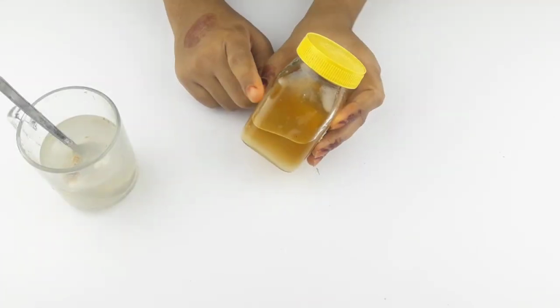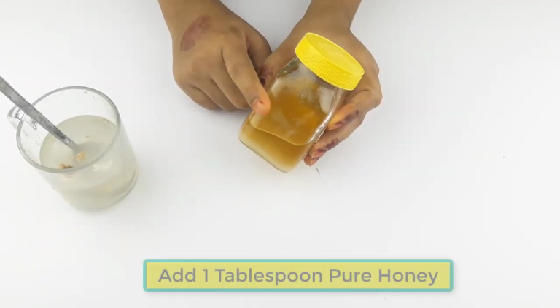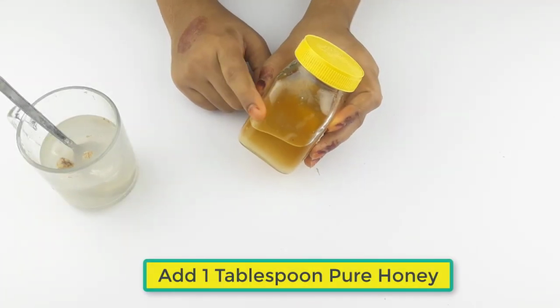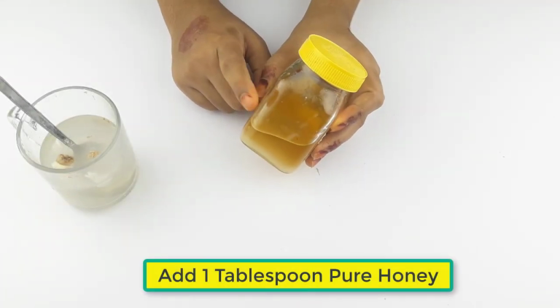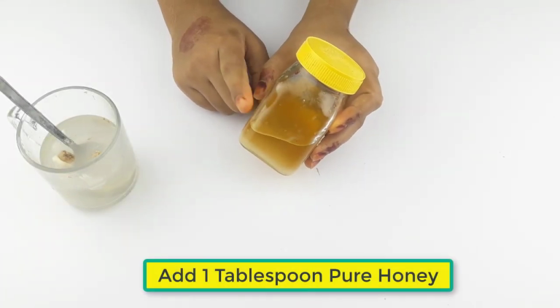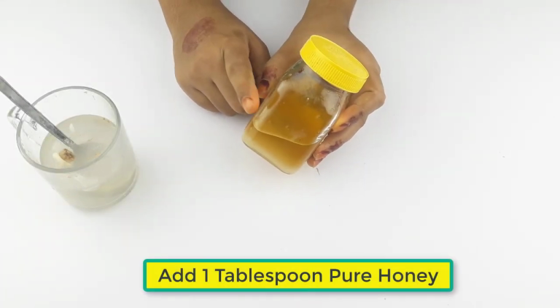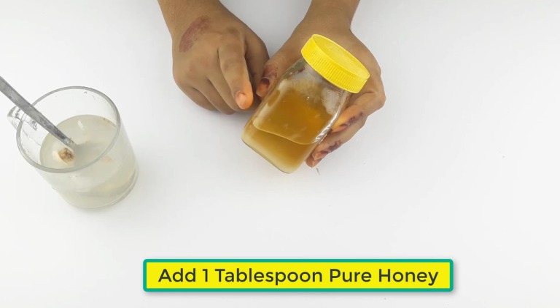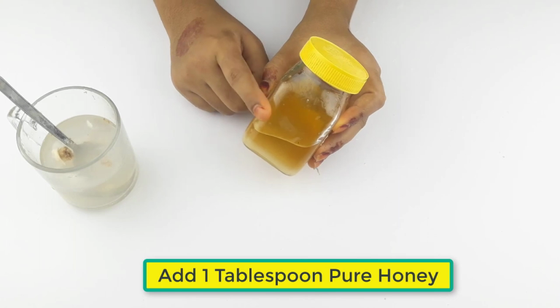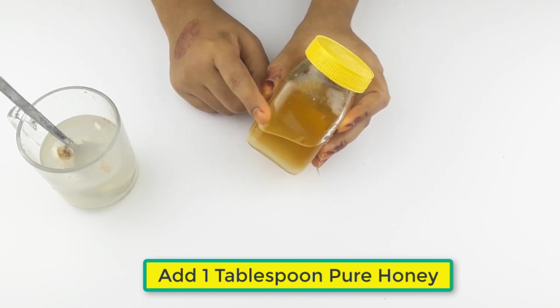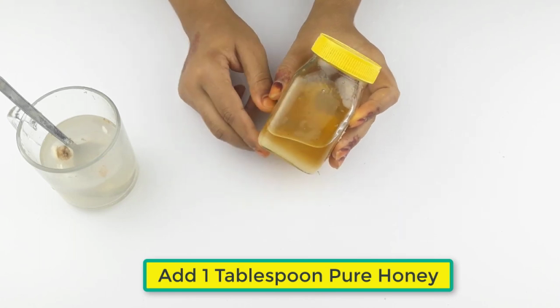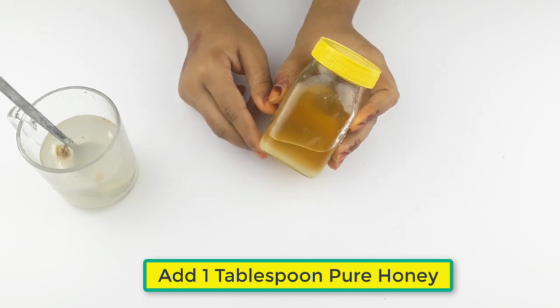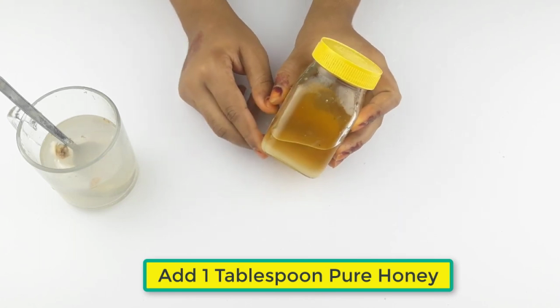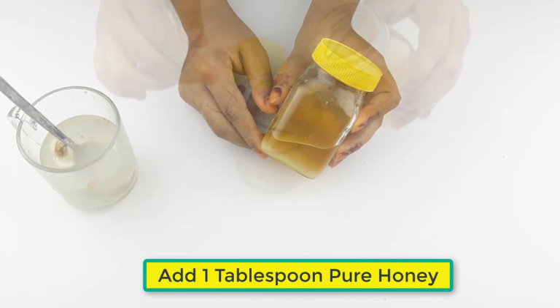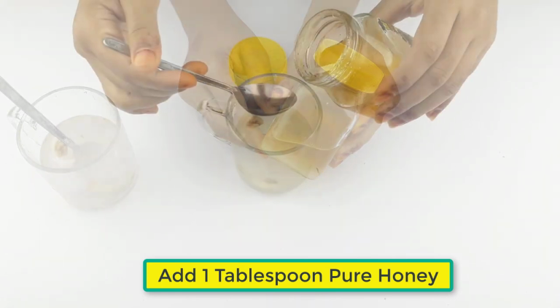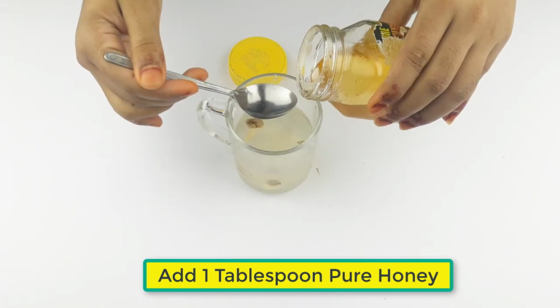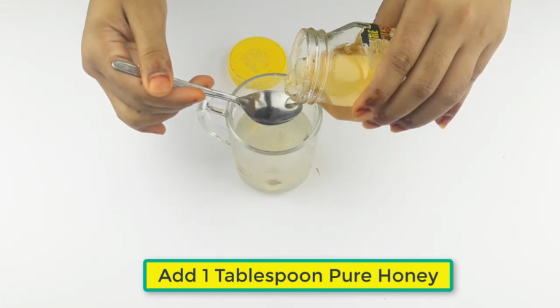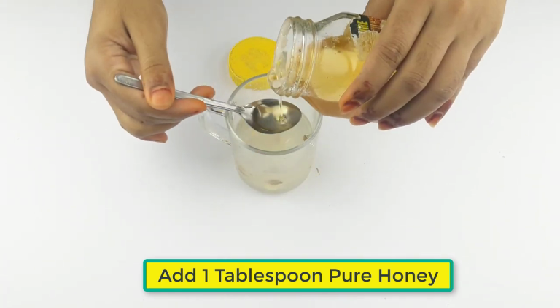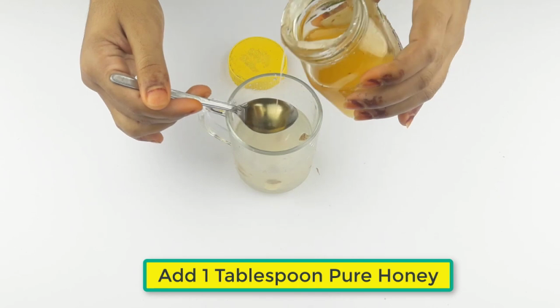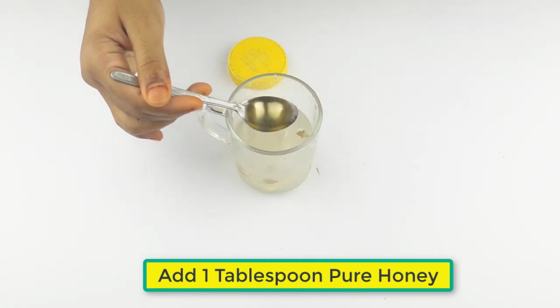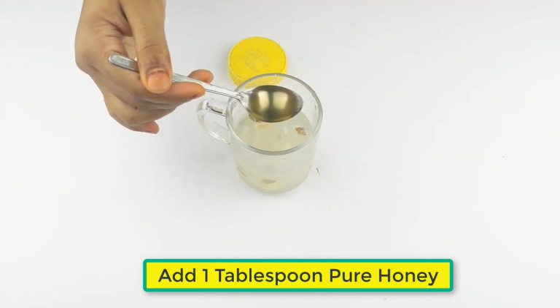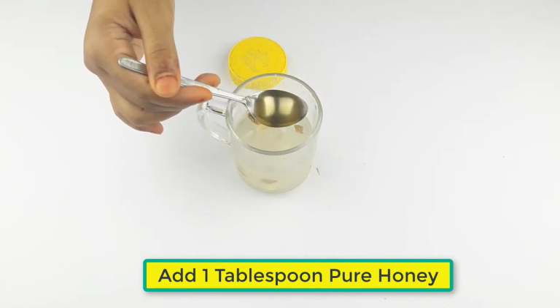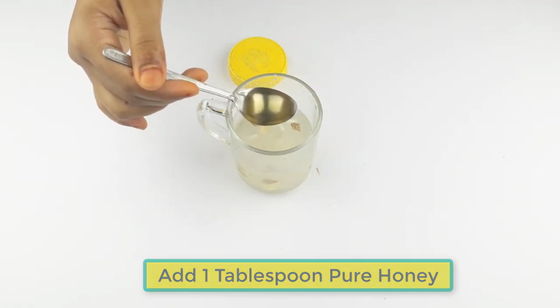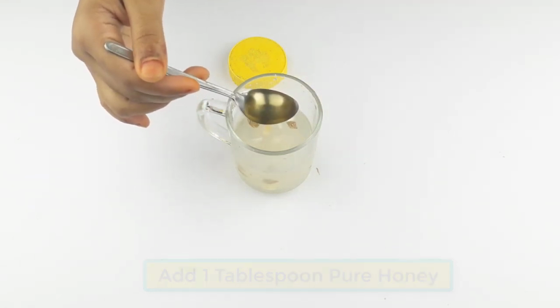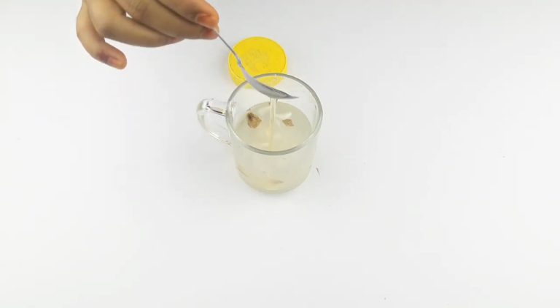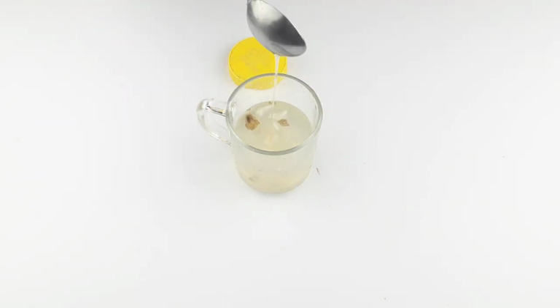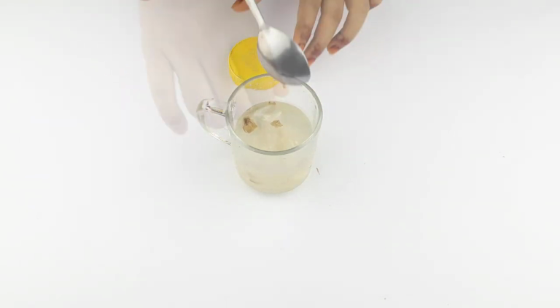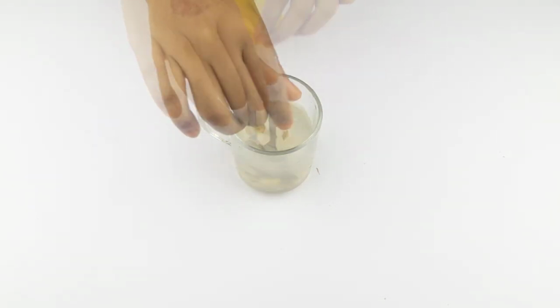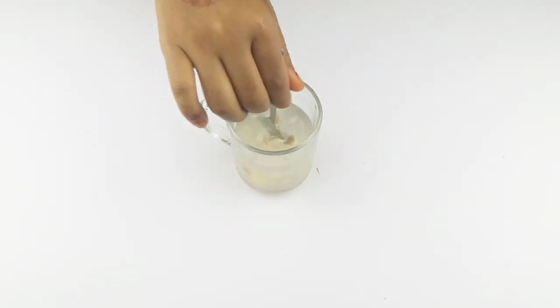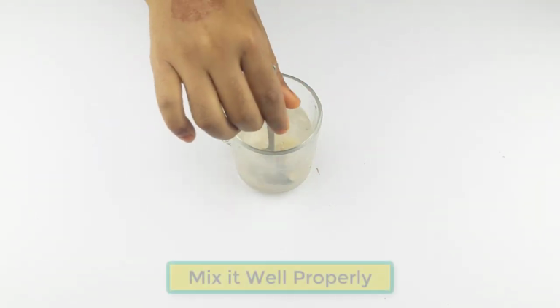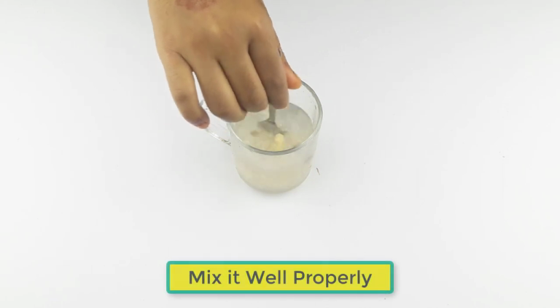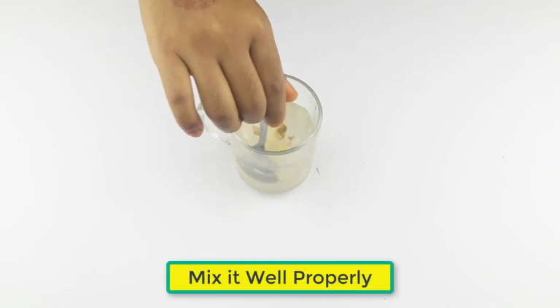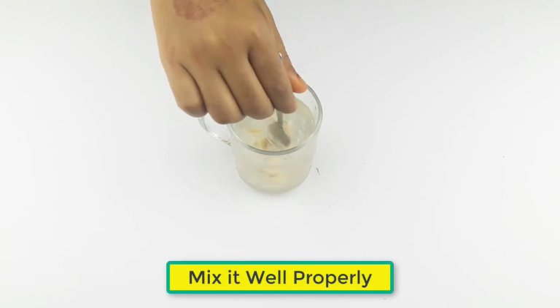At last, add one tablespoon of pure honey. Mix it well properly.